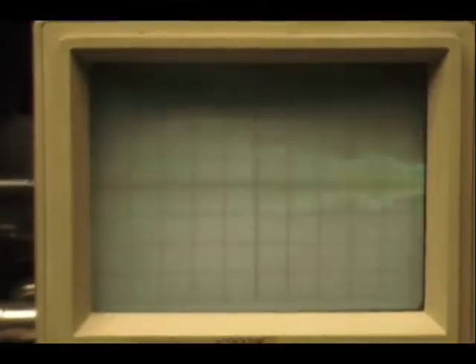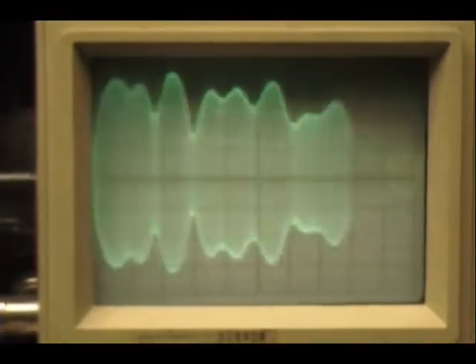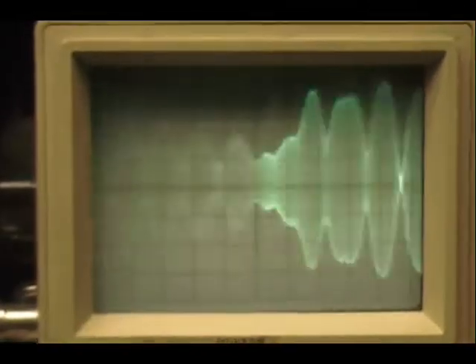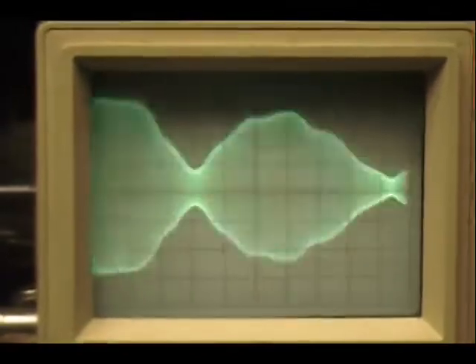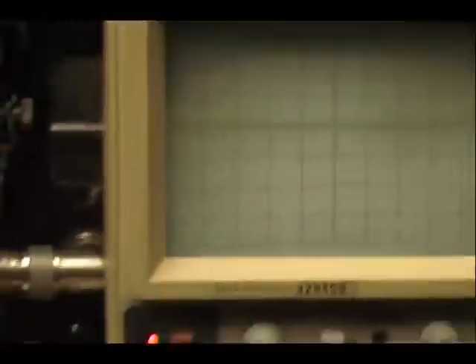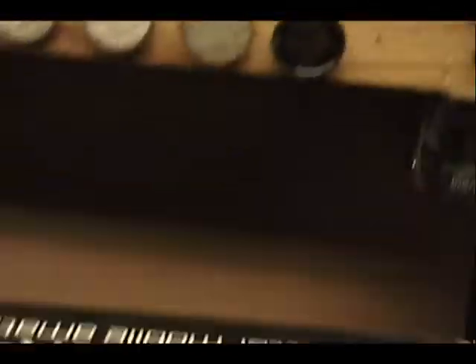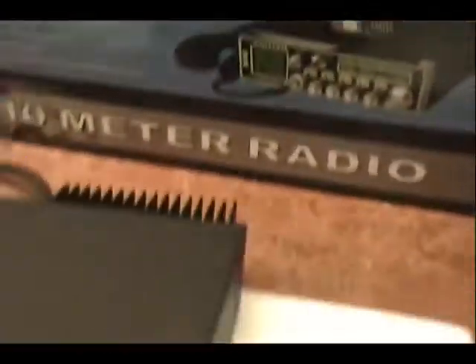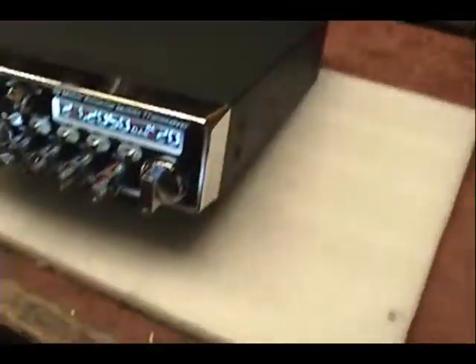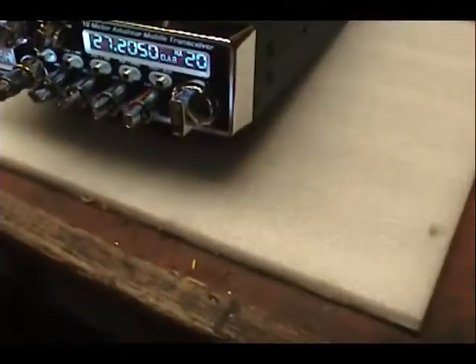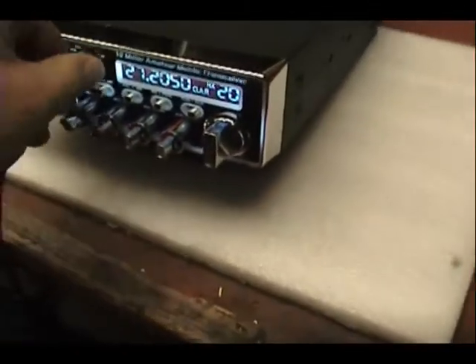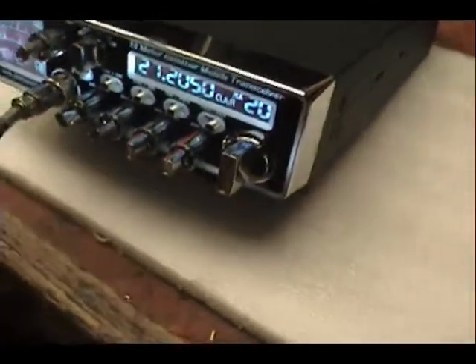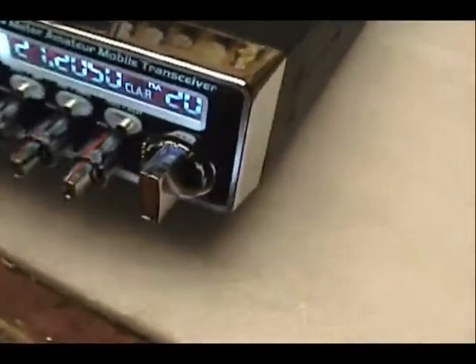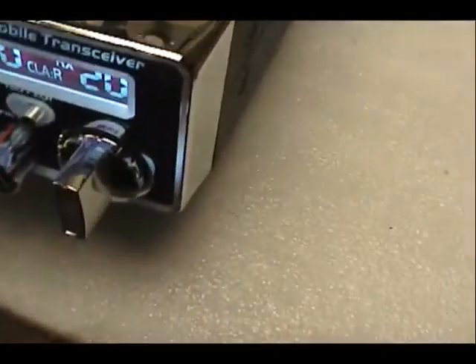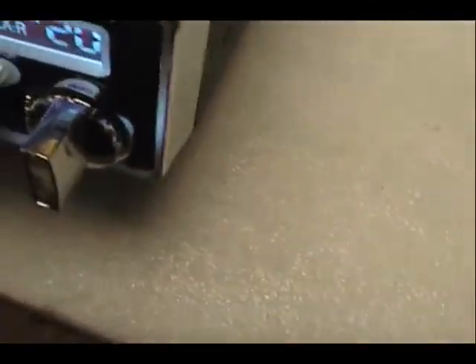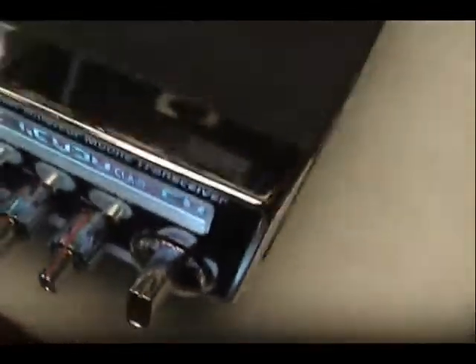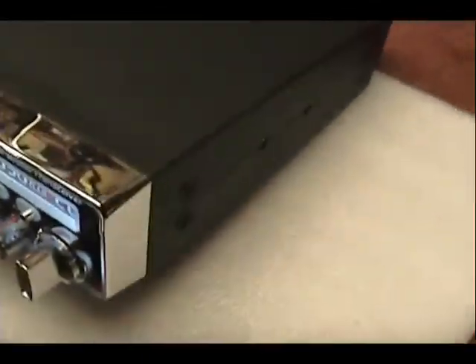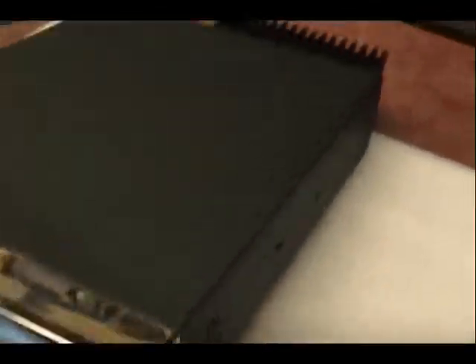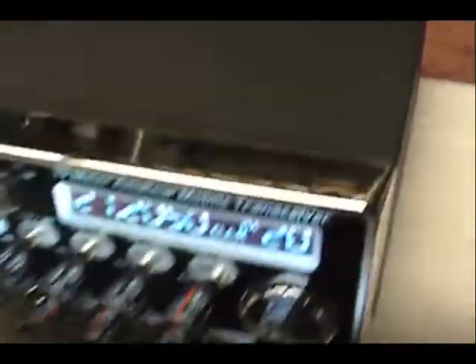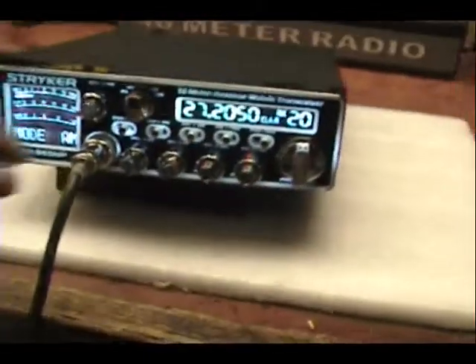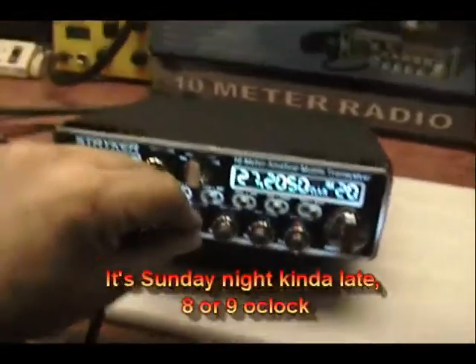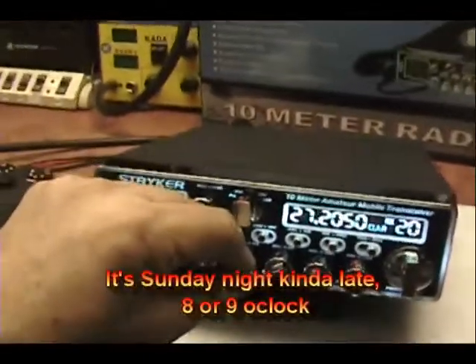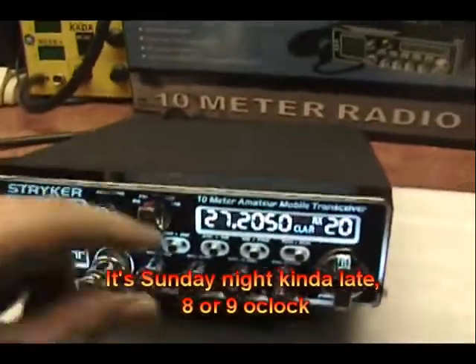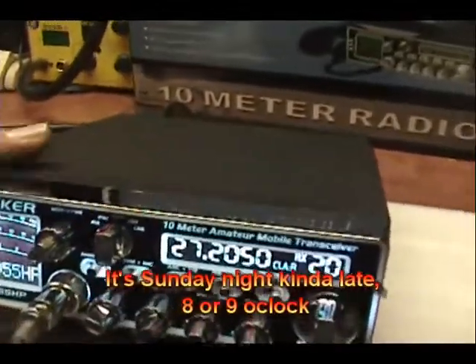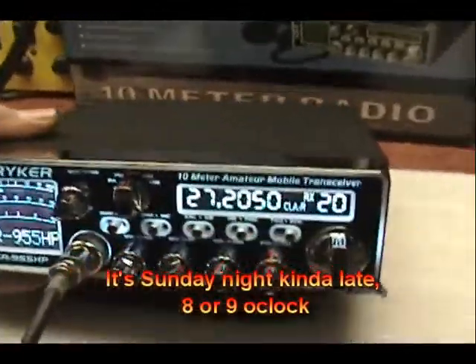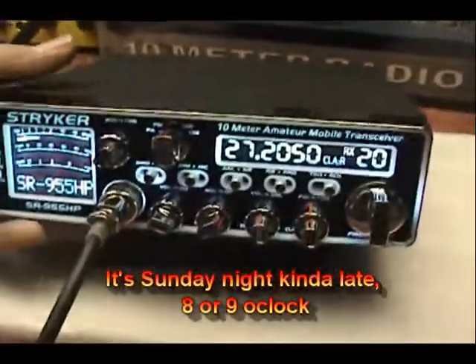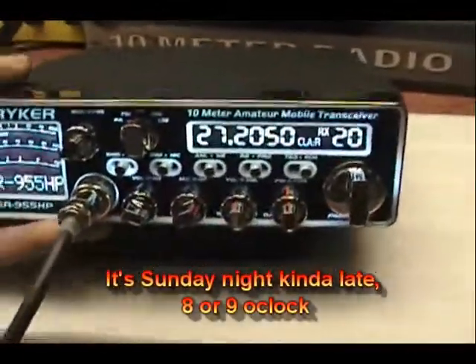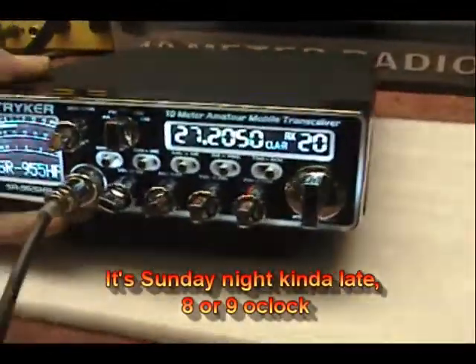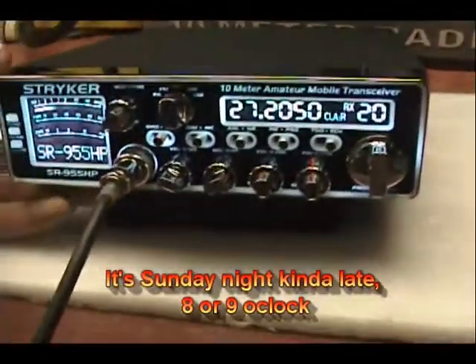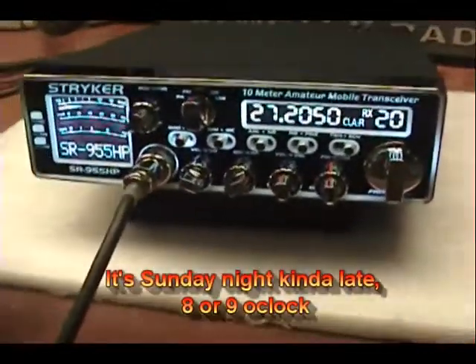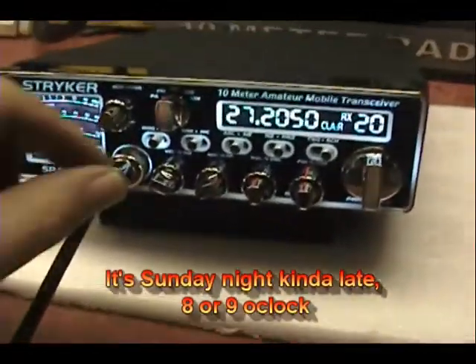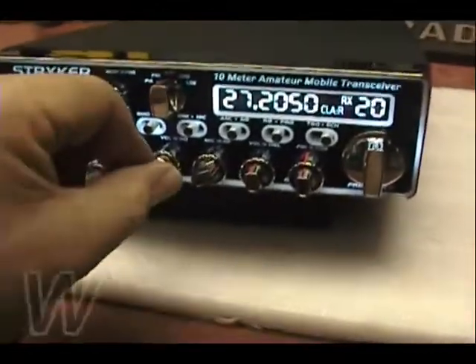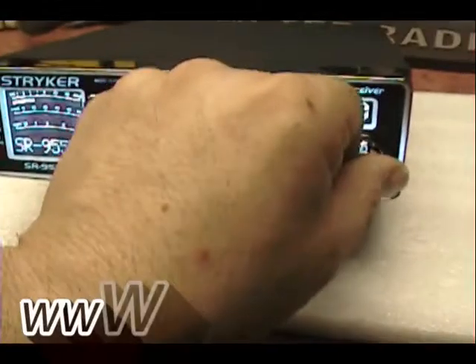One, two, three, four. Okay, let's see what's on the air tonight. It's Sunday night, kind of late, around 9 o'clock. Not finding much.